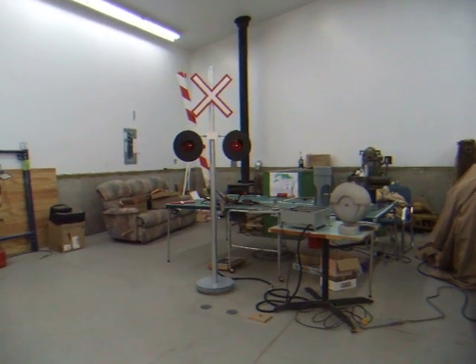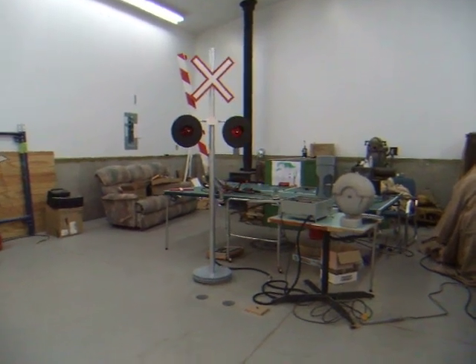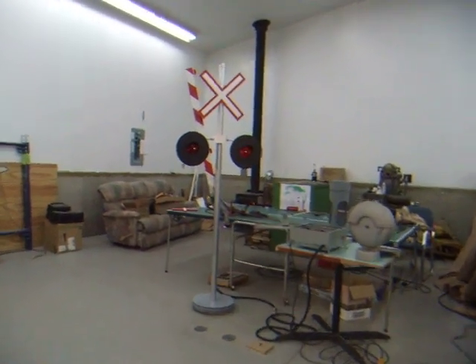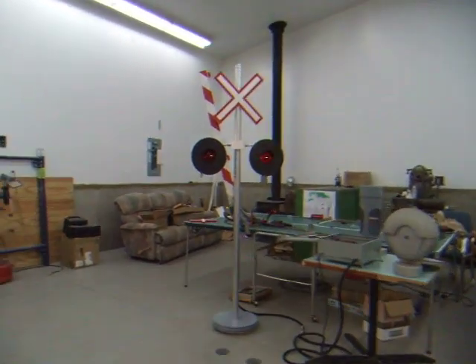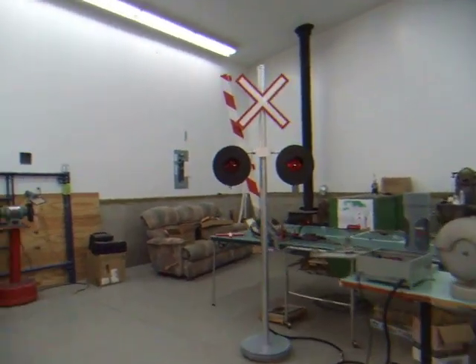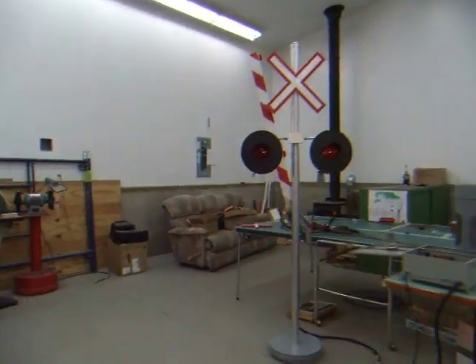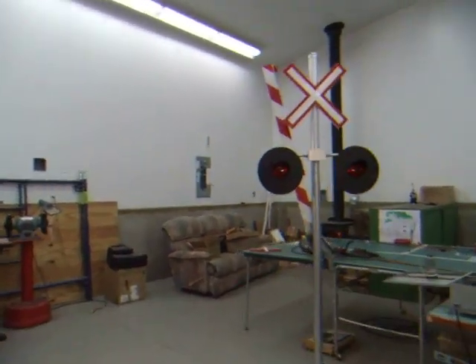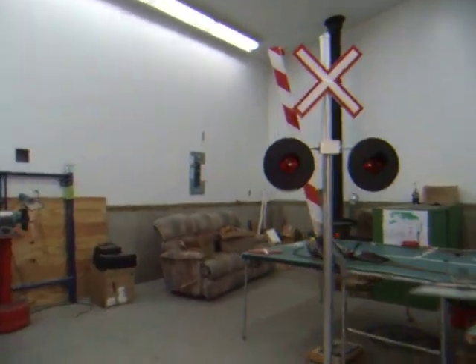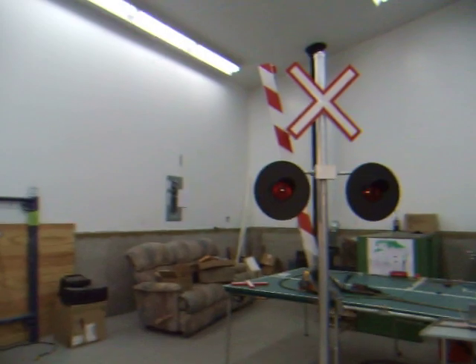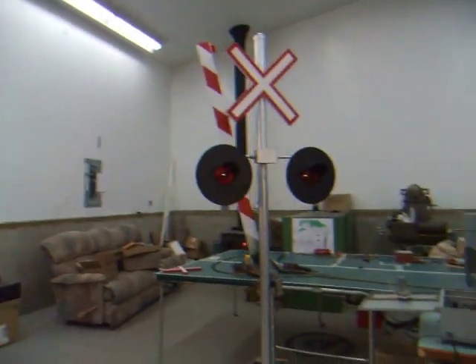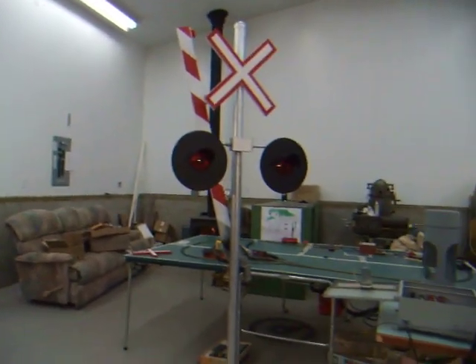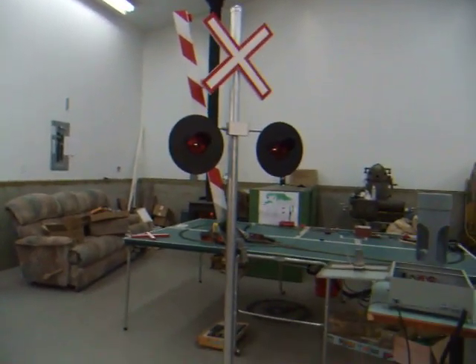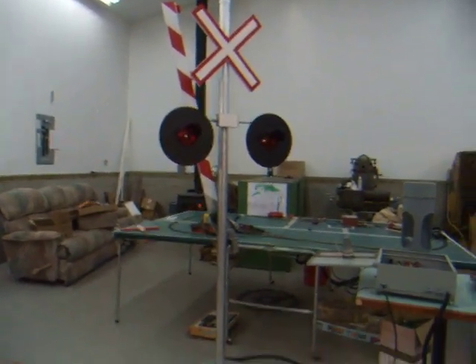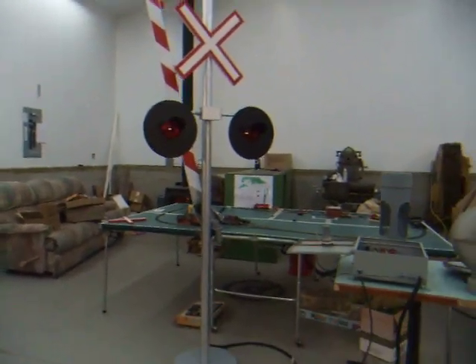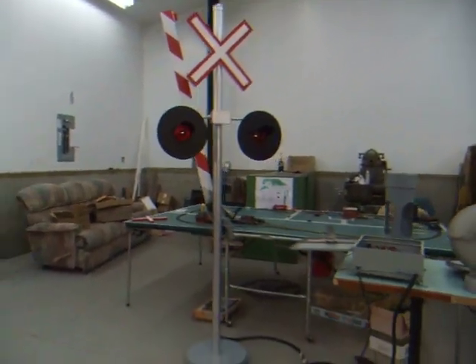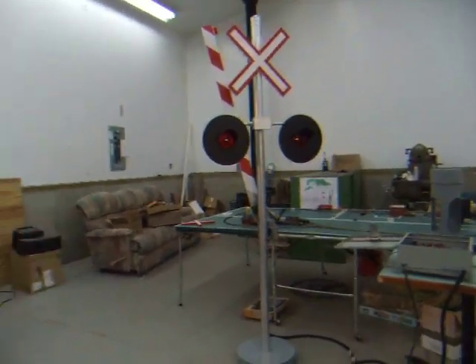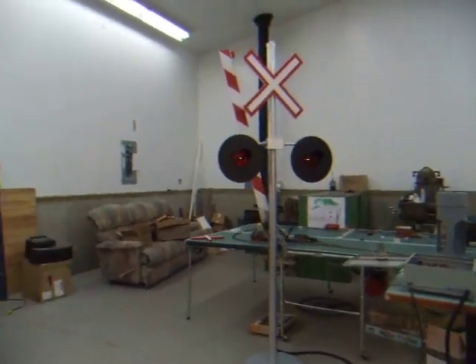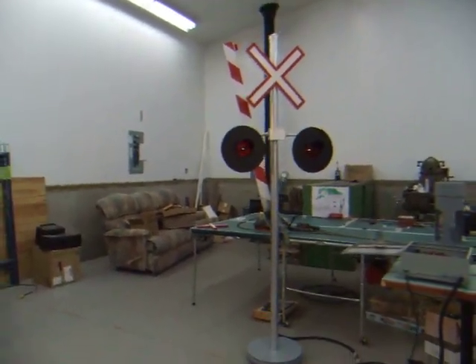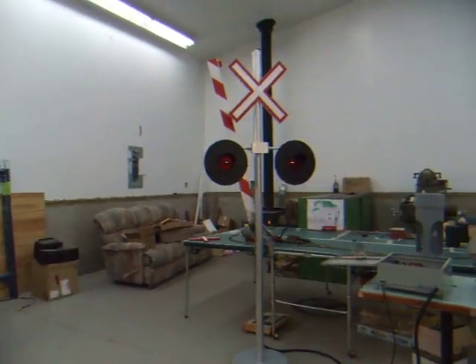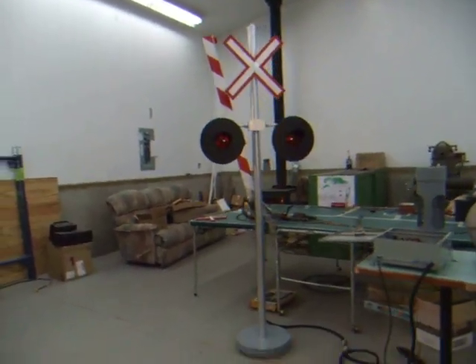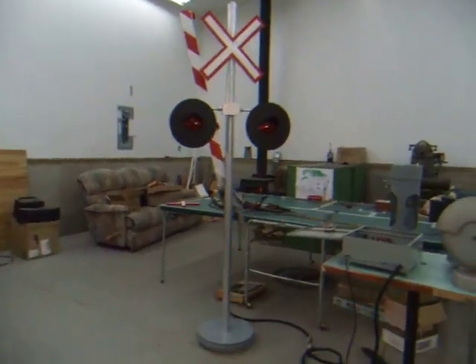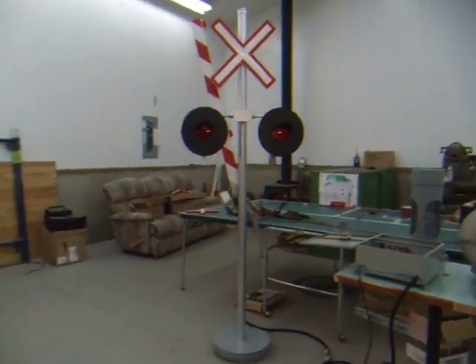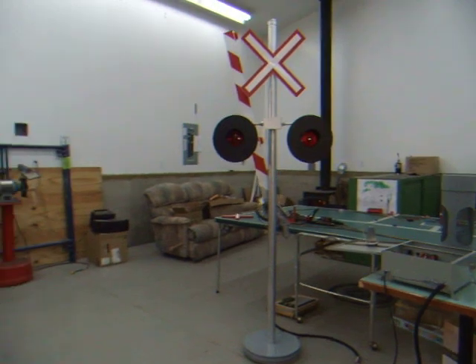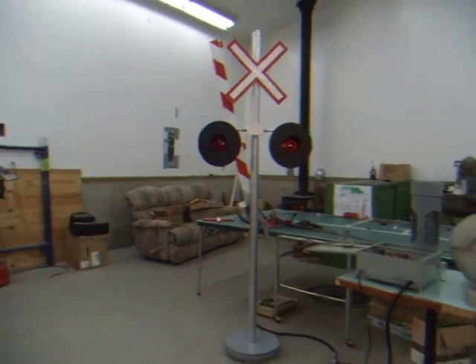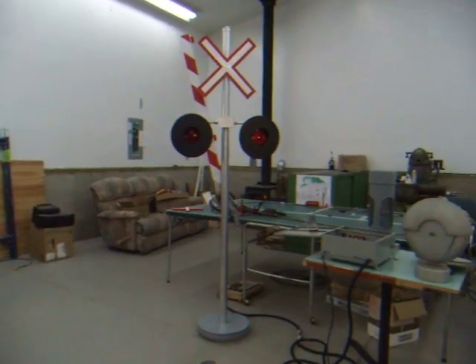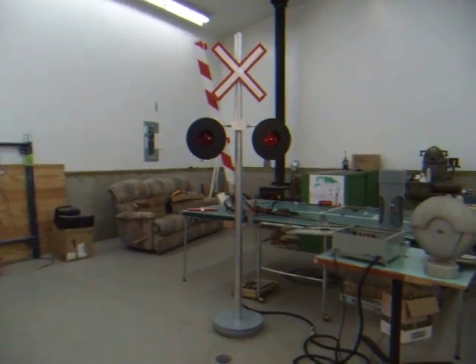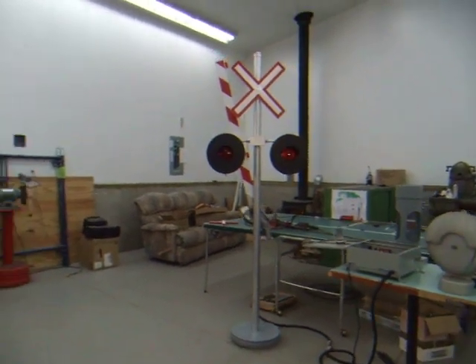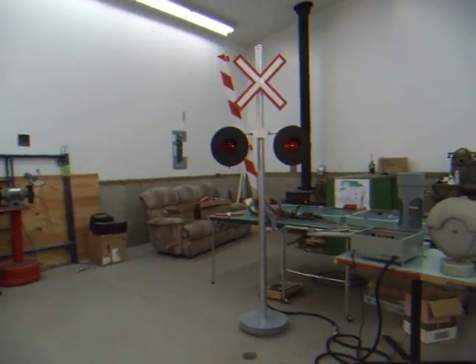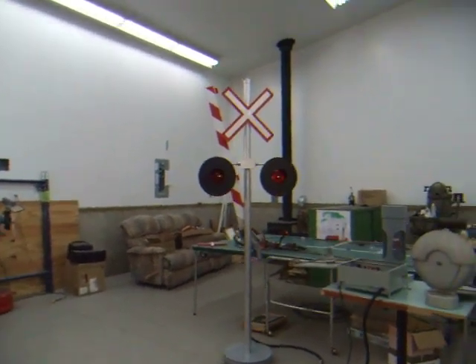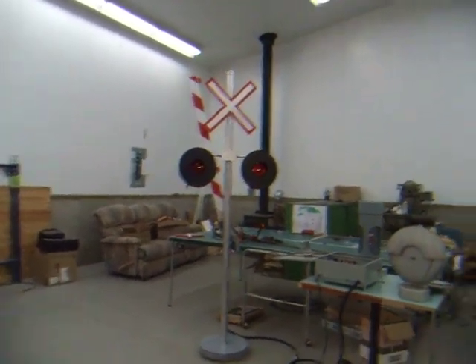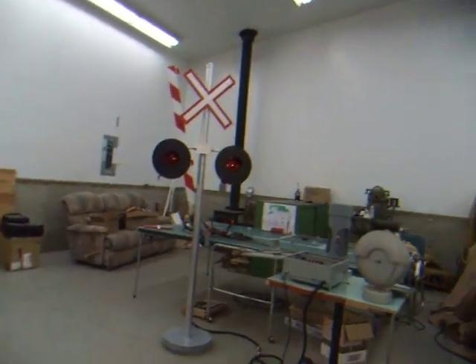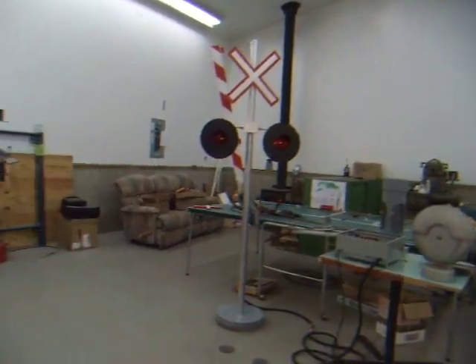Hi, my name is Daniel, and this is a half-size railroad crossing signal that Dad and me took three months to build.